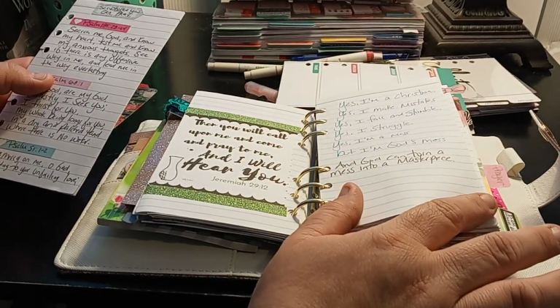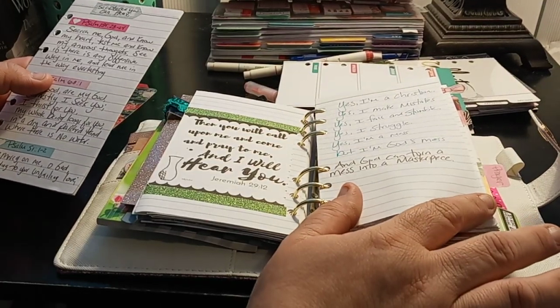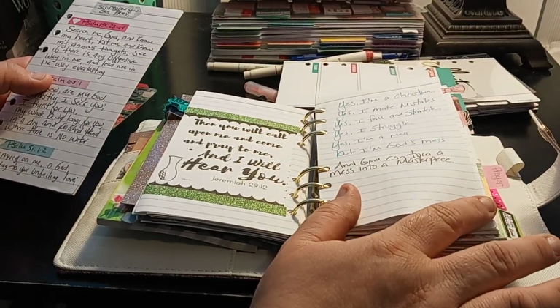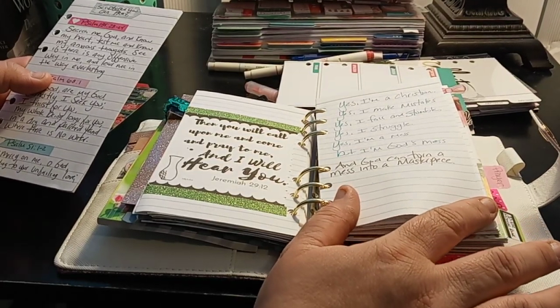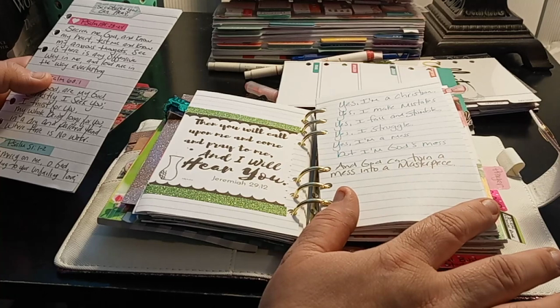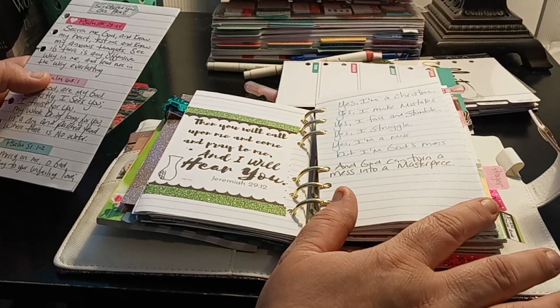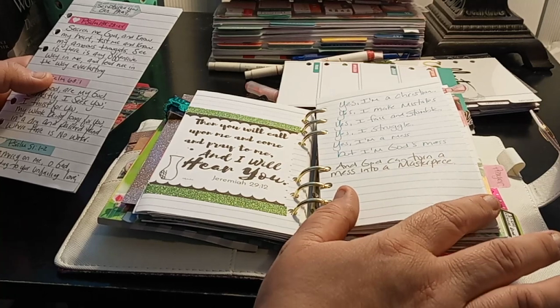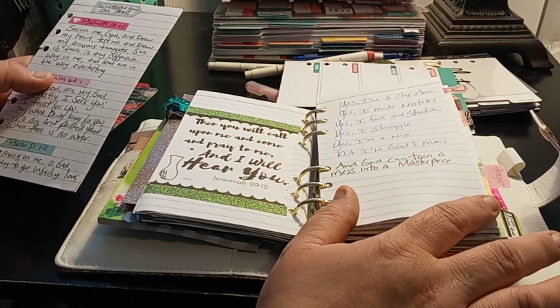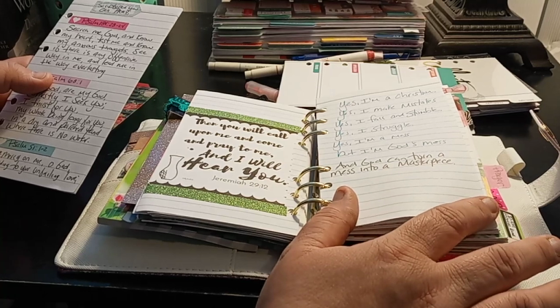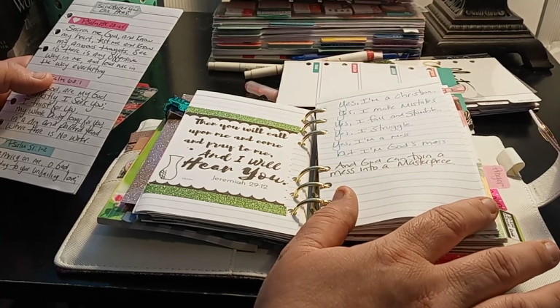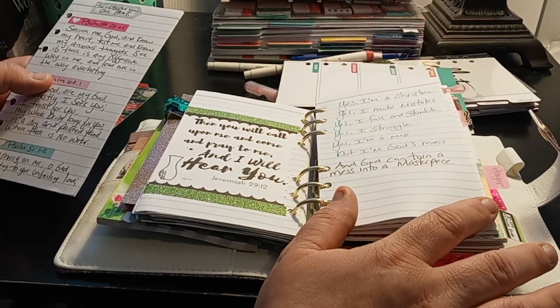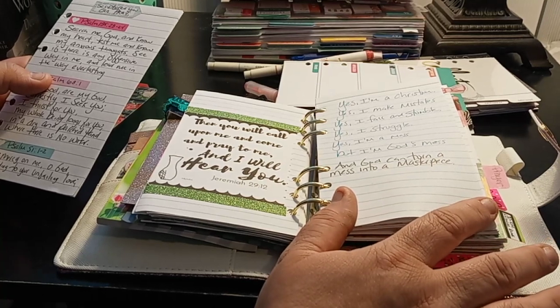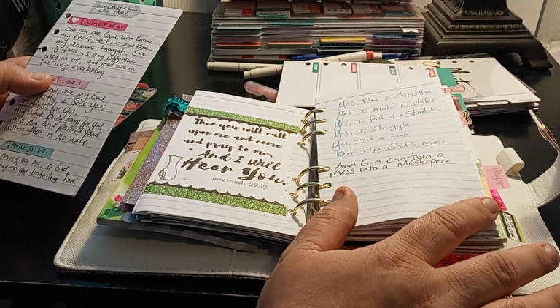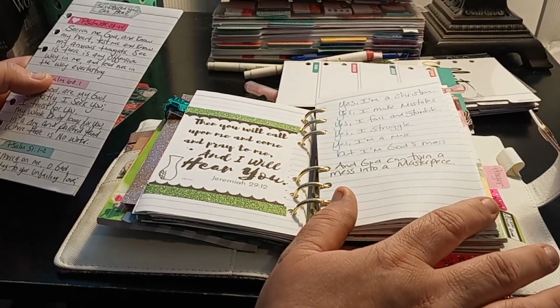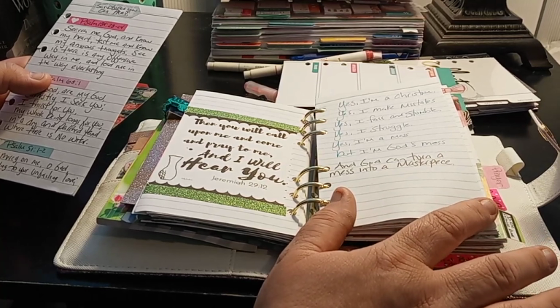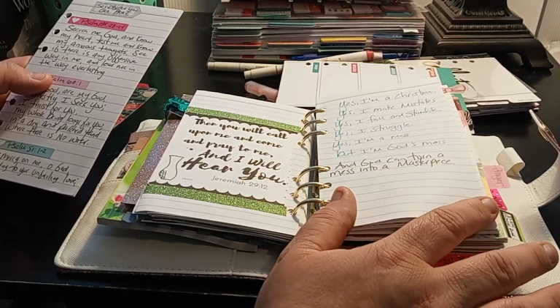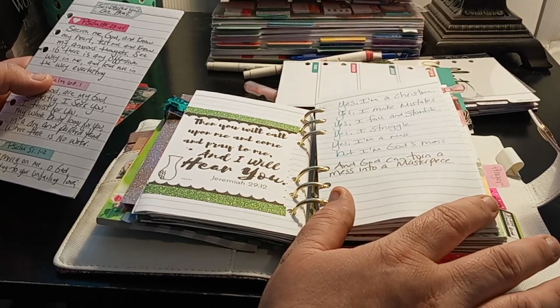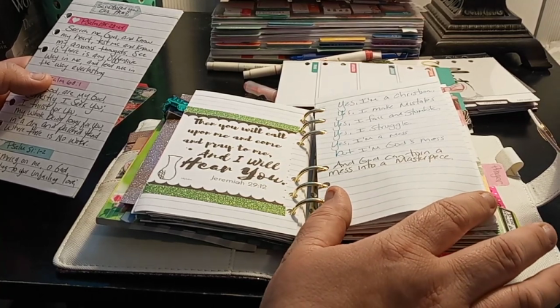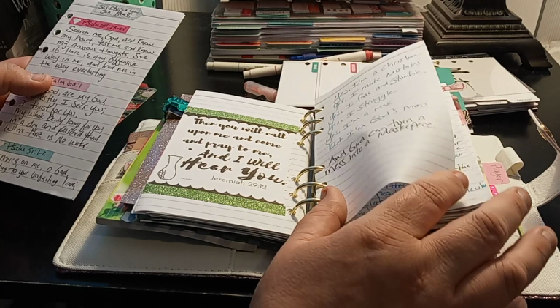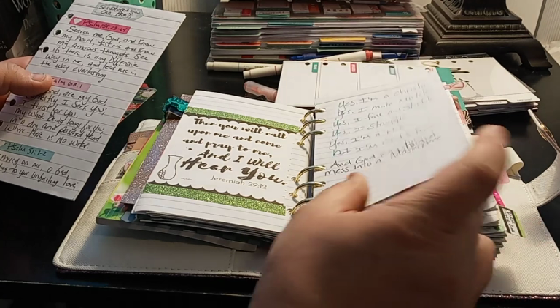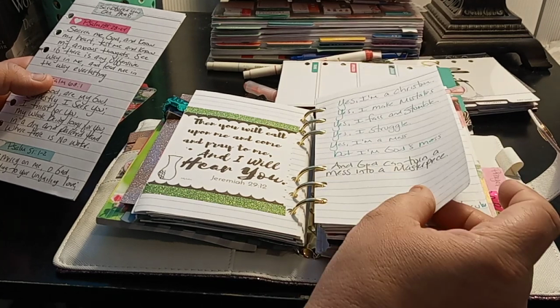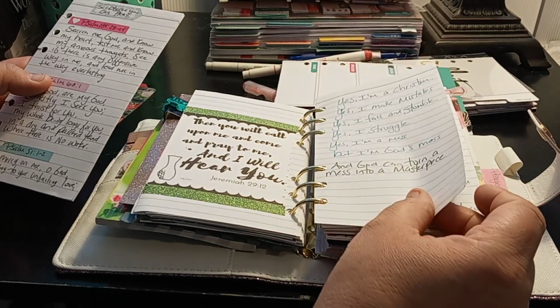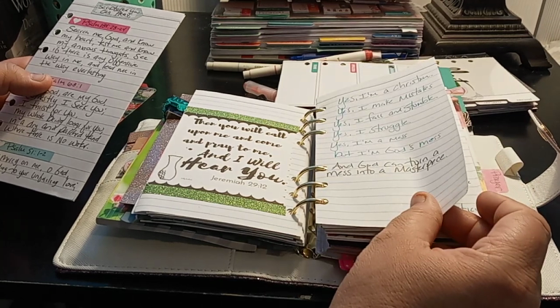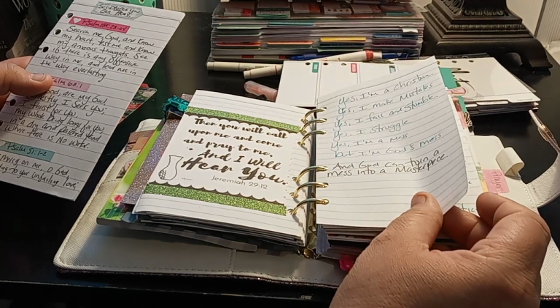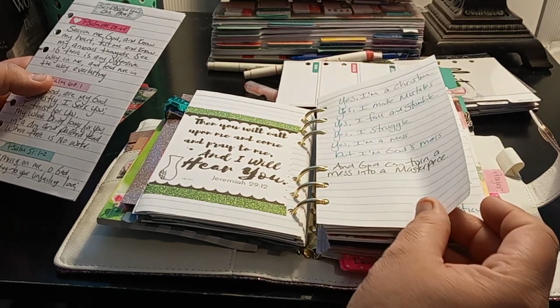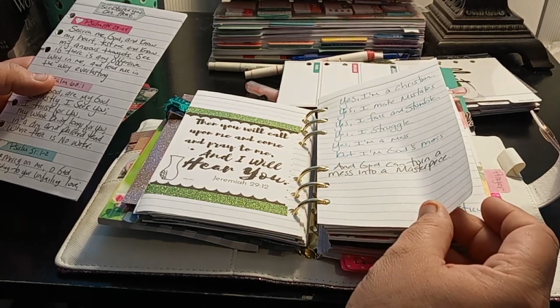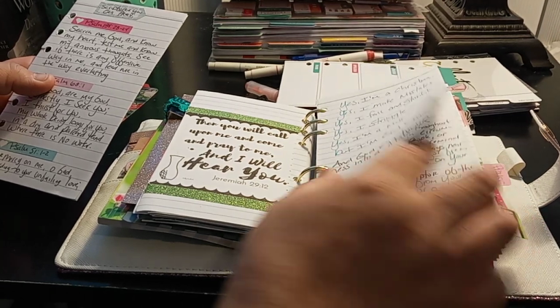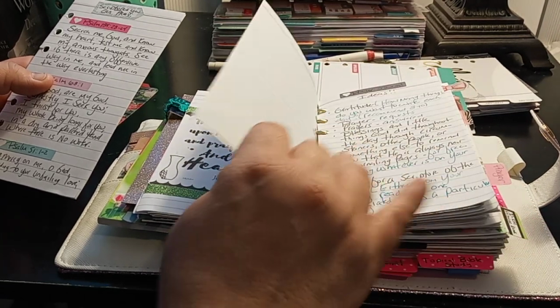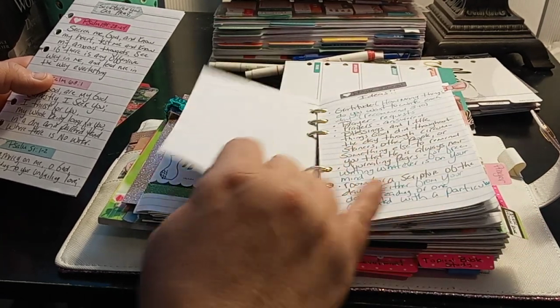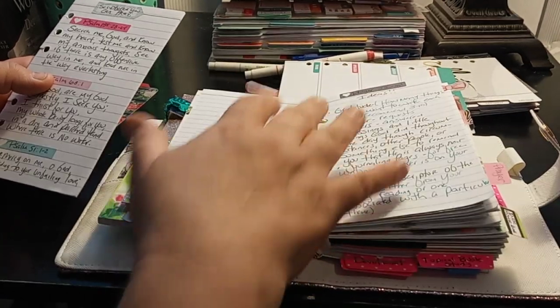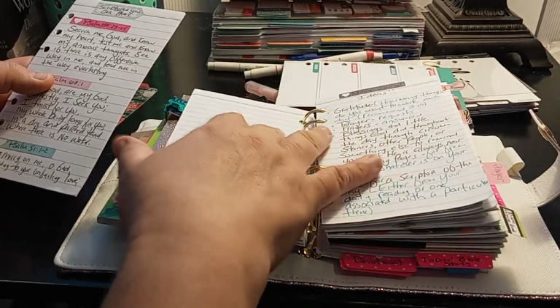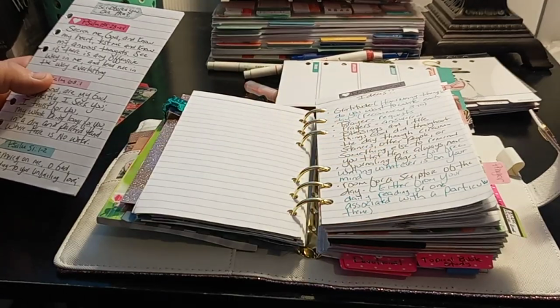So here's: Yes, I'm a Christian. Yes, I make mistakes. Yes, I fall and stumble. Yes, I struggle. Yes, I'm a mess. But I'm God's mess. And God can turn a mess into a masterpiece. Love that.